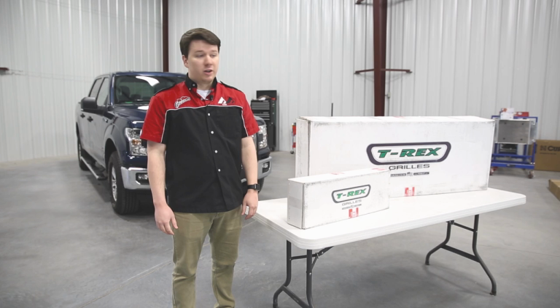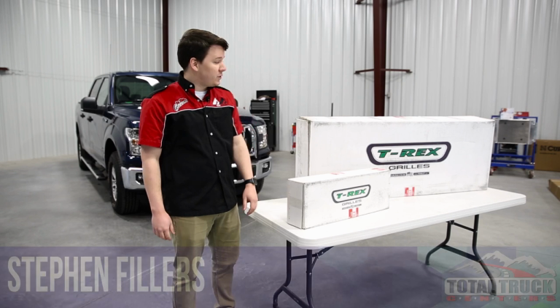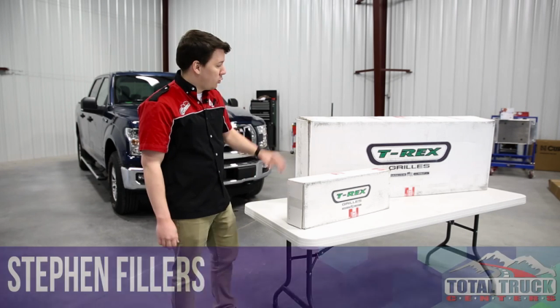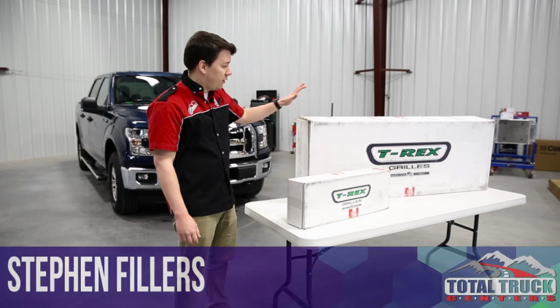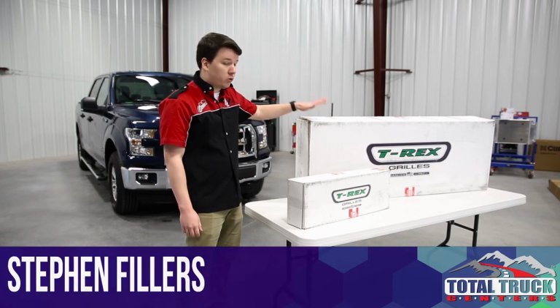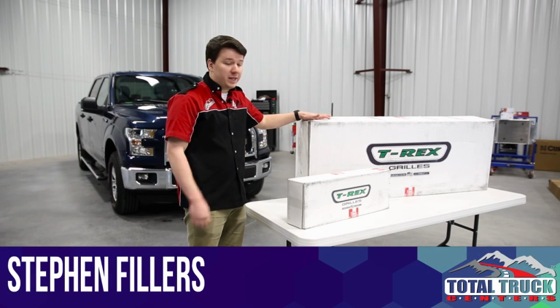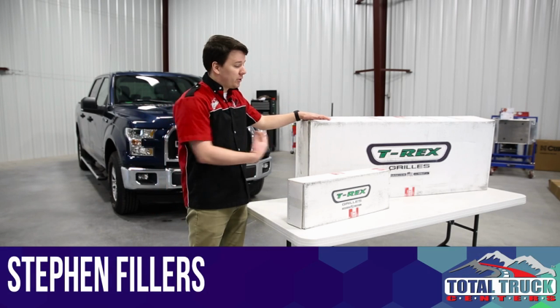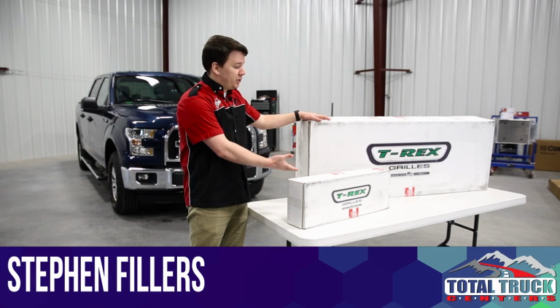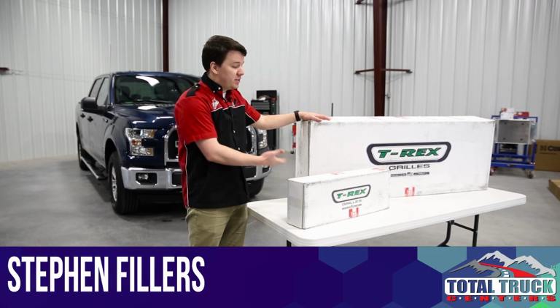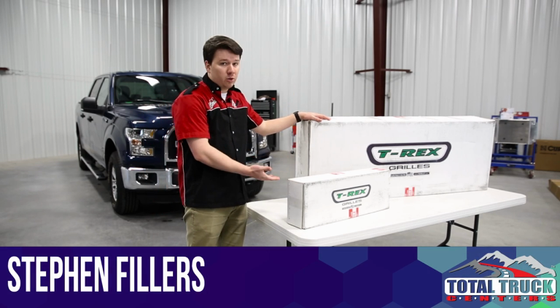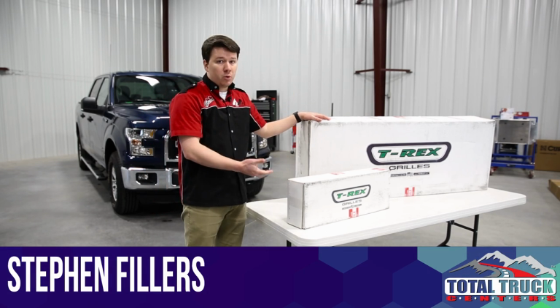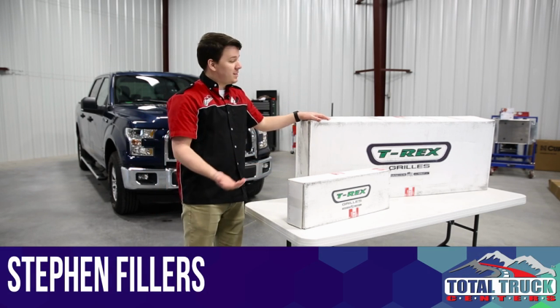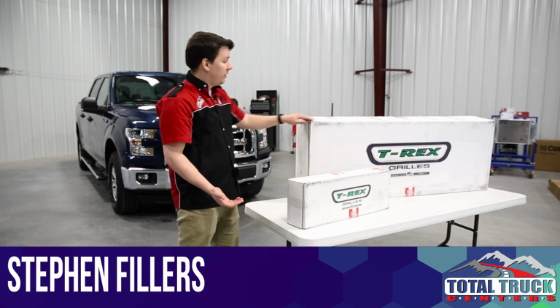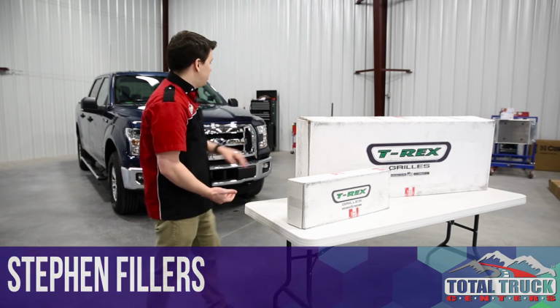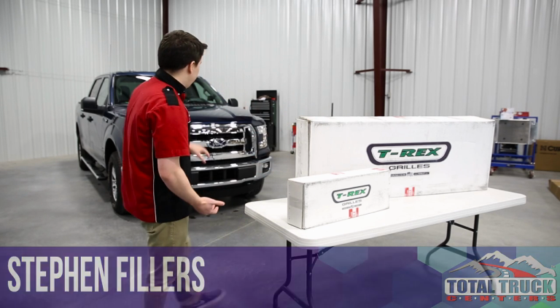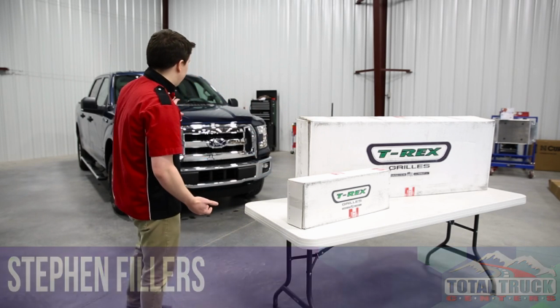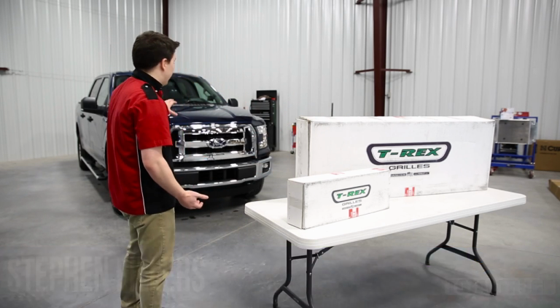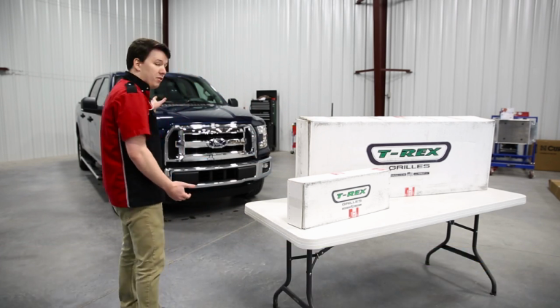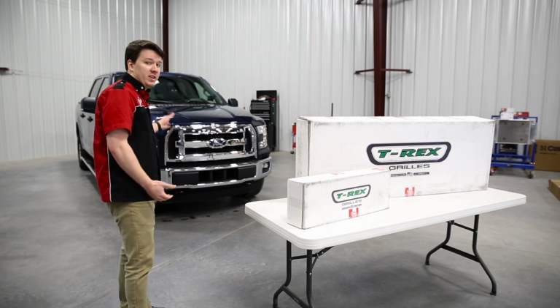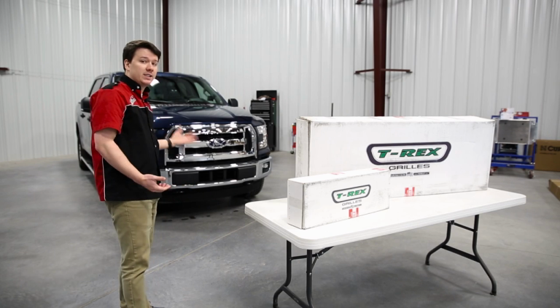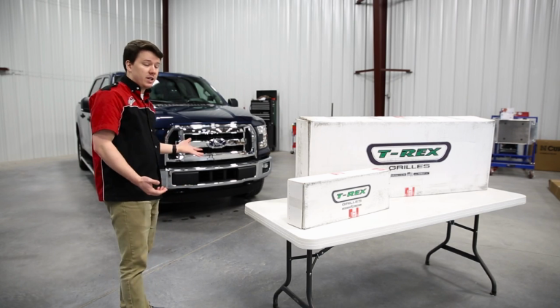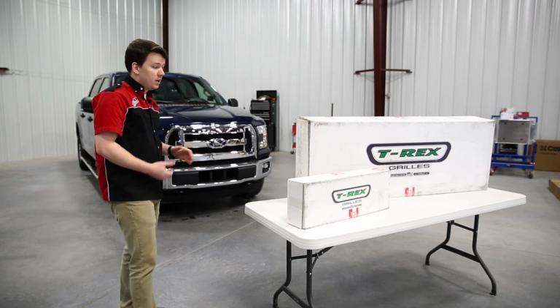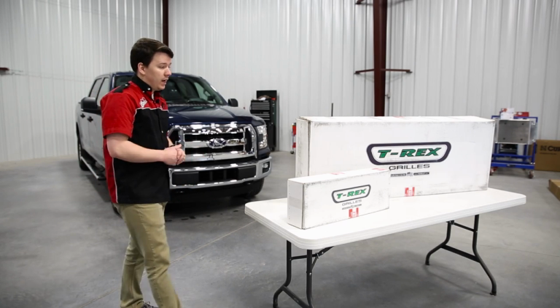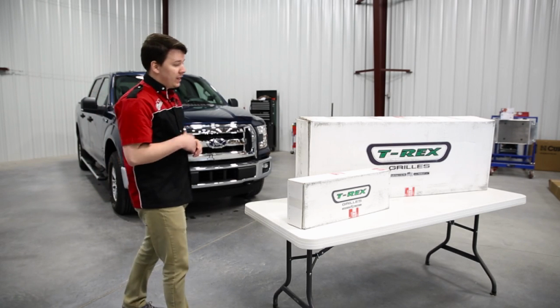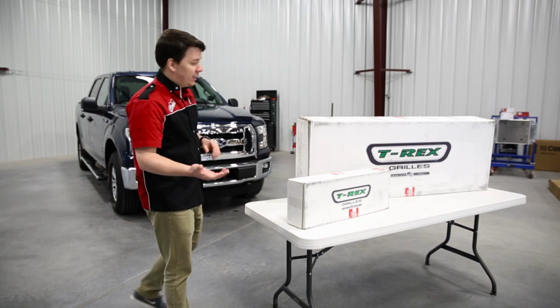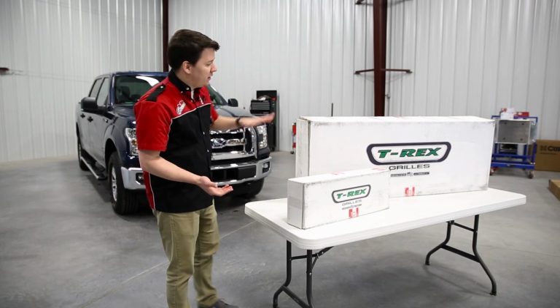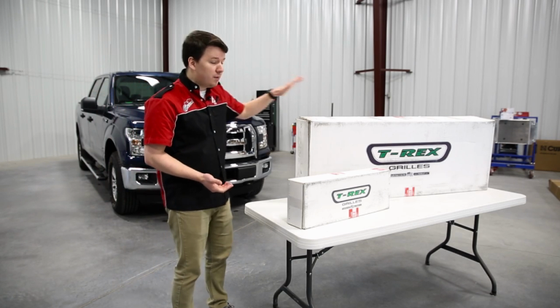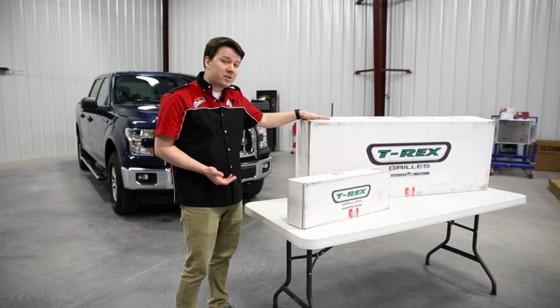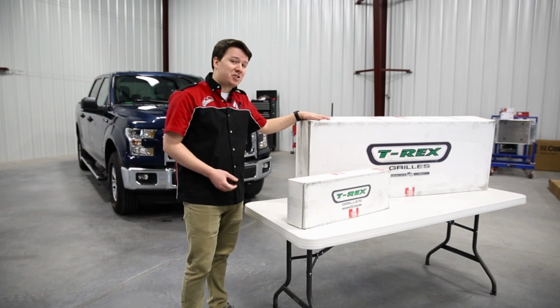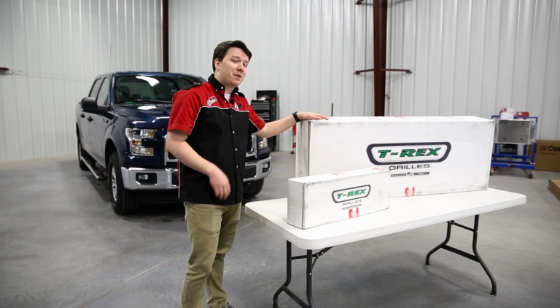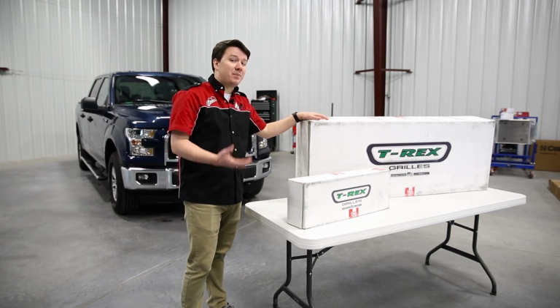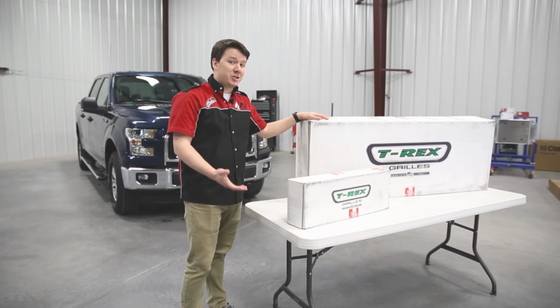Alright guys, so we have the Torch Series Grills by T-Rex Grills here on the table. We're going to be installing this on a 2015 F-150 XLT, and with that said, let's go get this unboxed and show you what comes in the packaging.